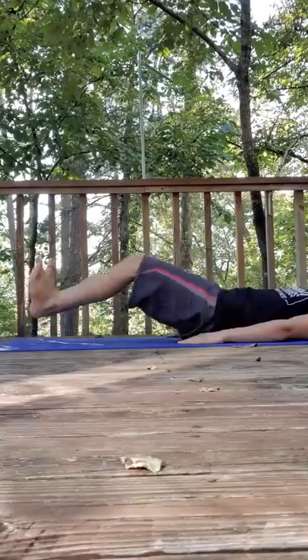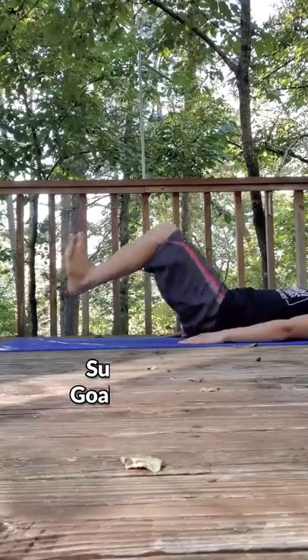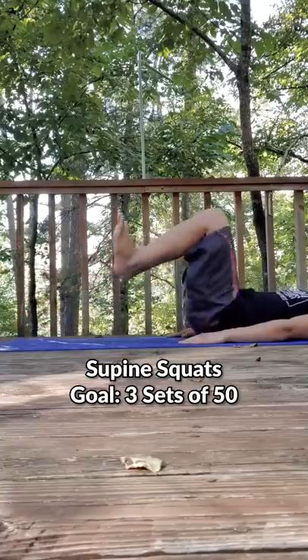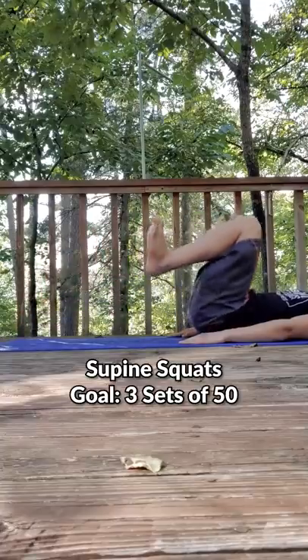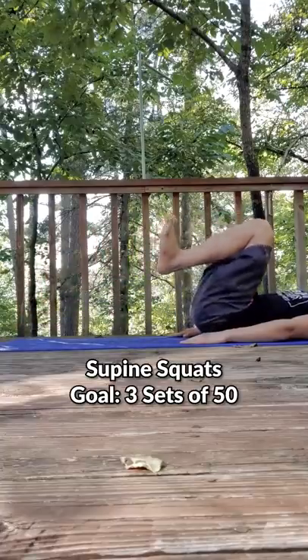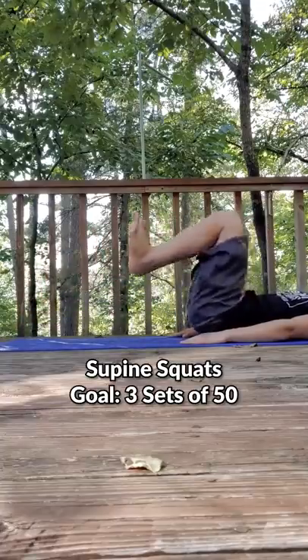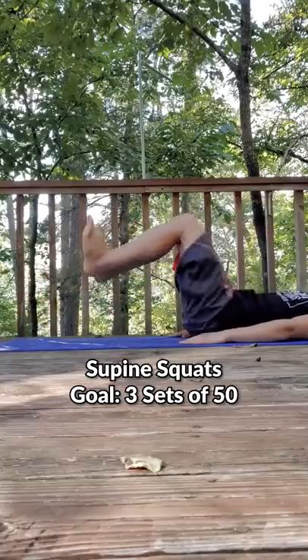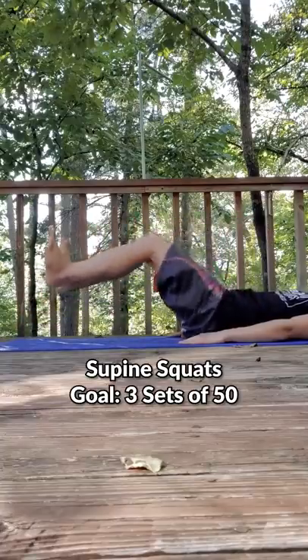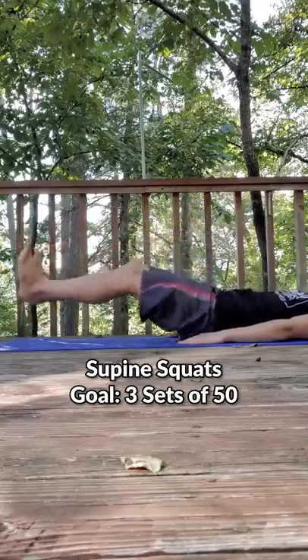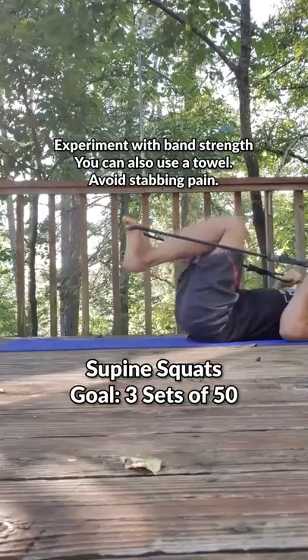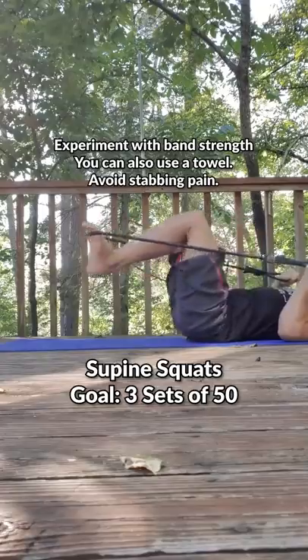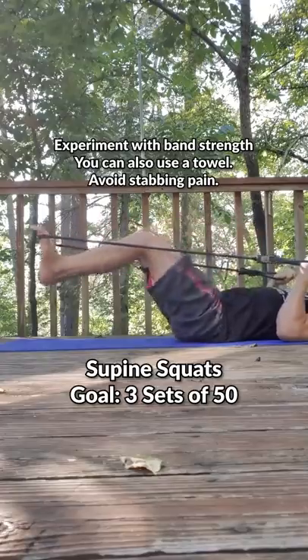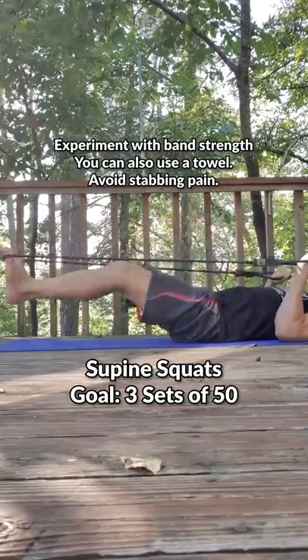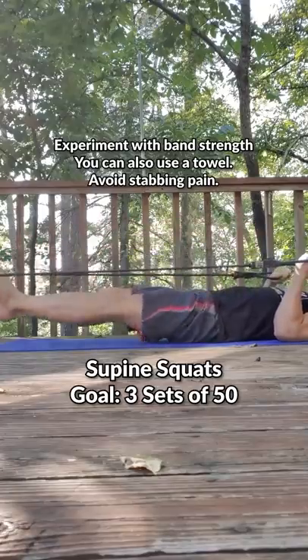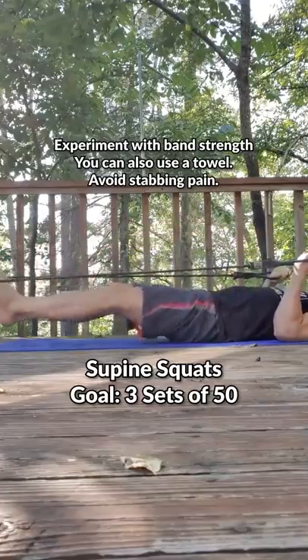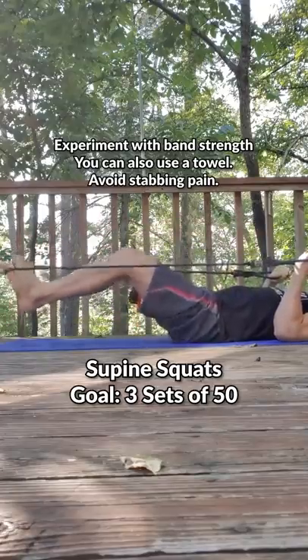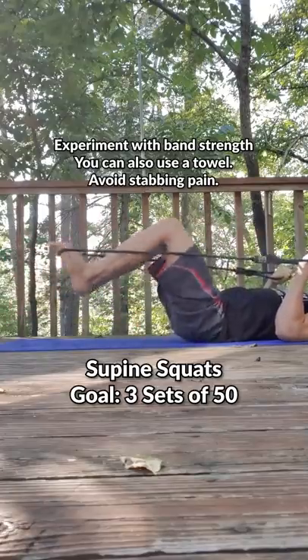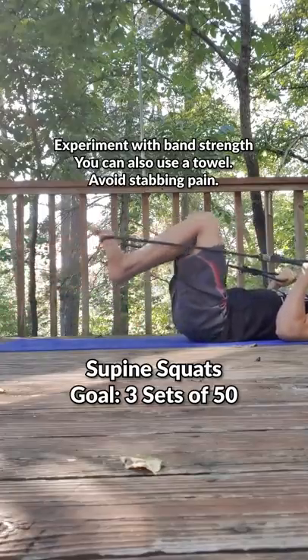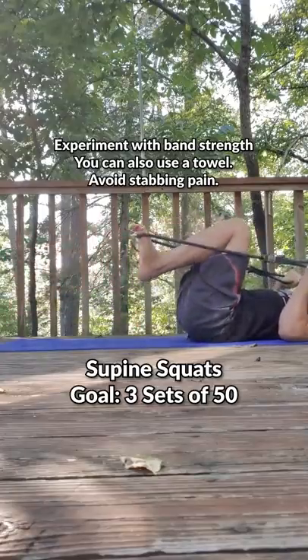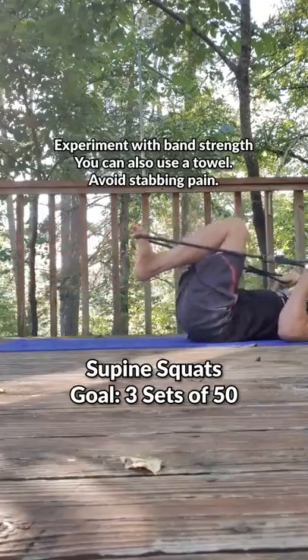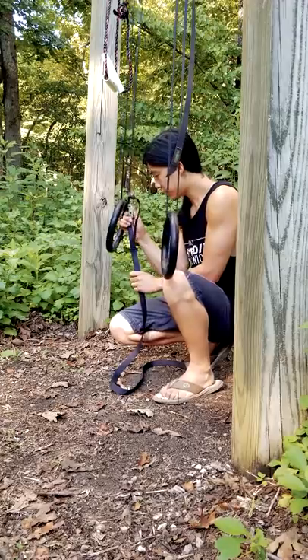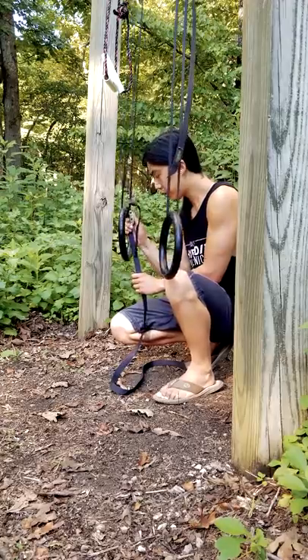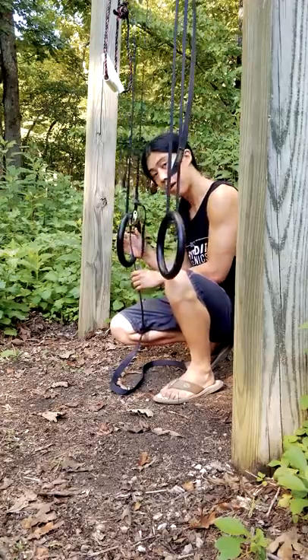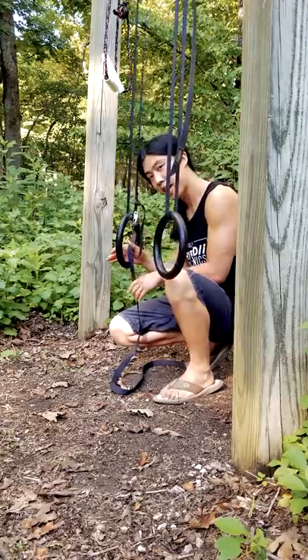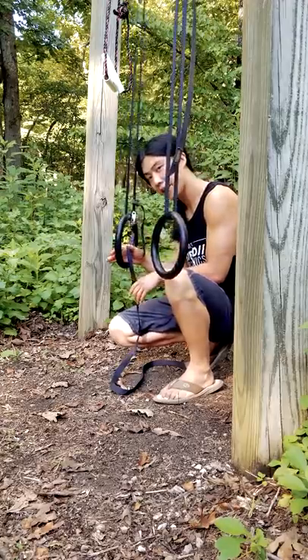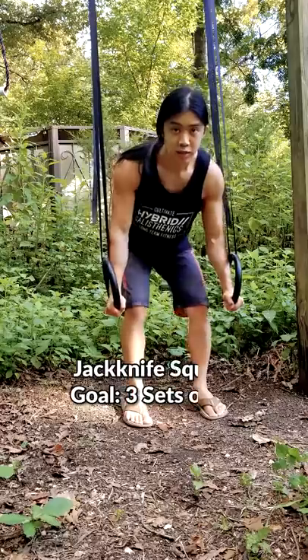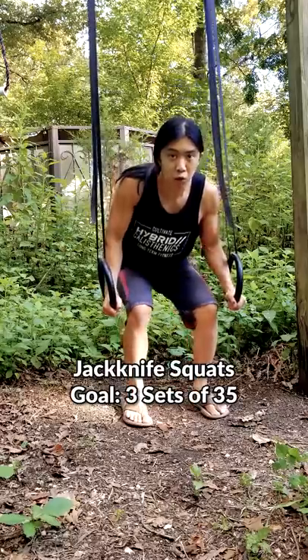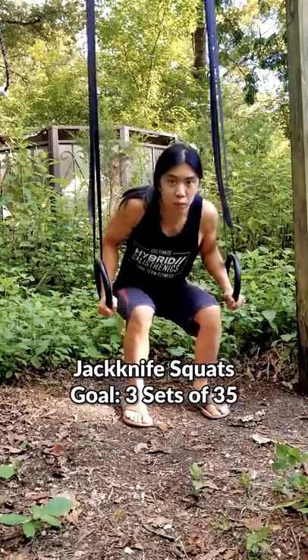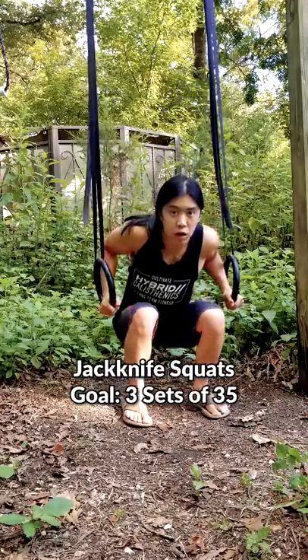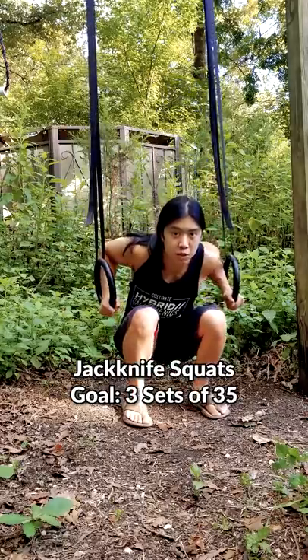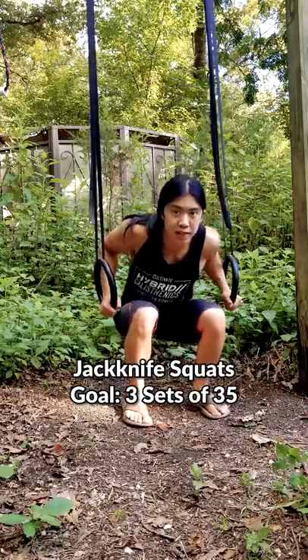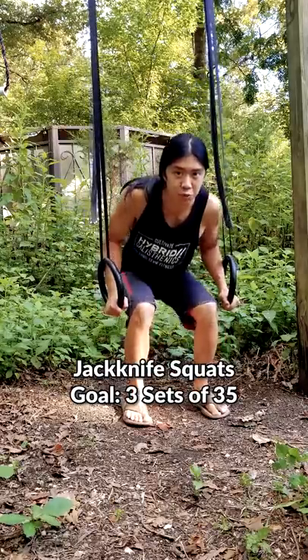First, we want to acclimate our legs to working through a full range of motion. Work these with a resistance band until you can do three sets of 50 before moving on. Next, find something around knee height. You can support your weight with your arms and do jackknife squats.